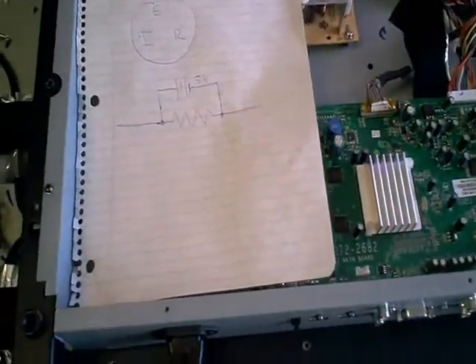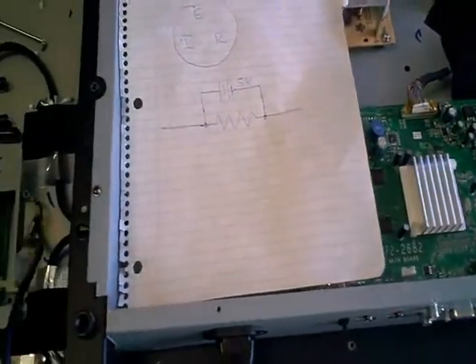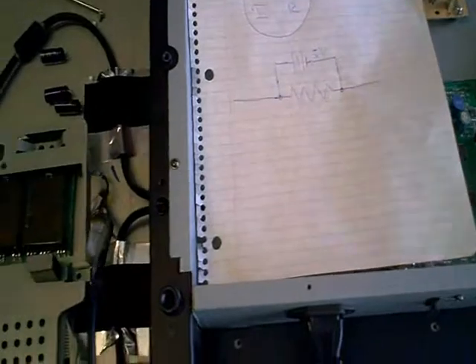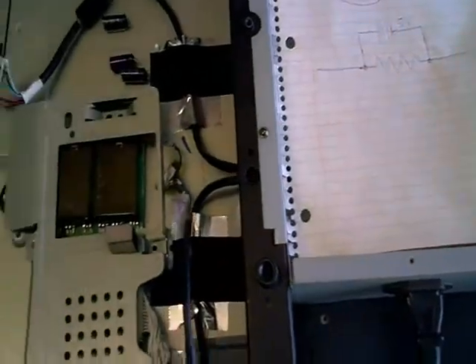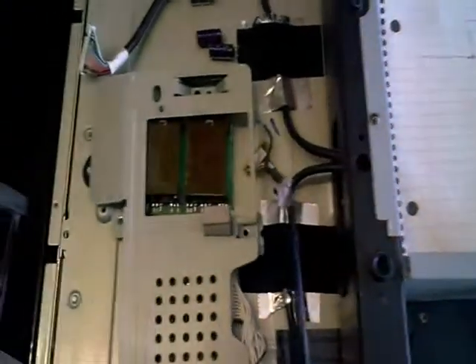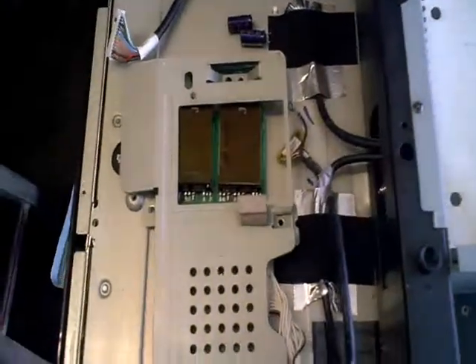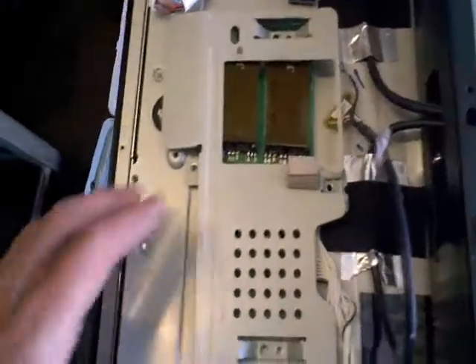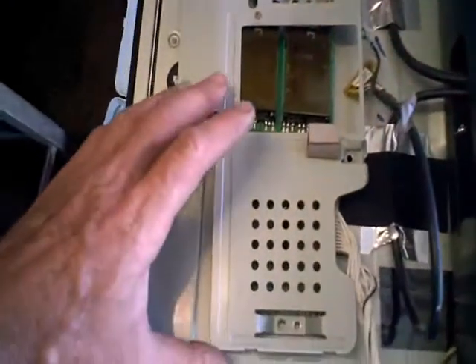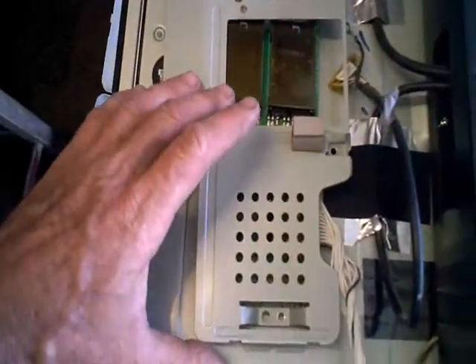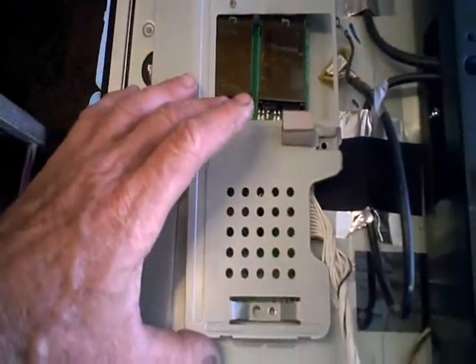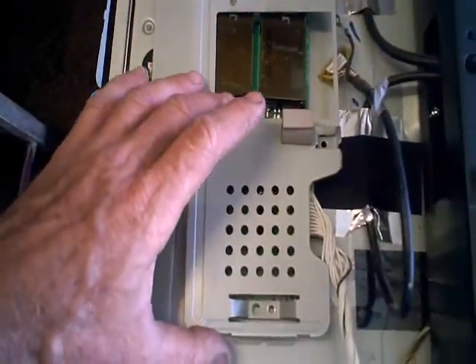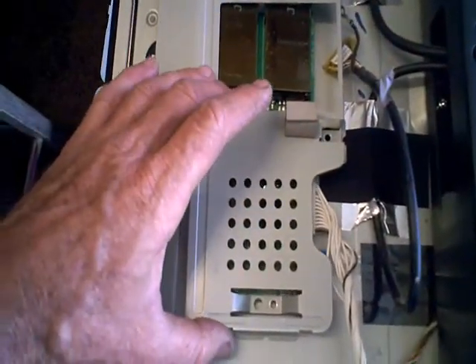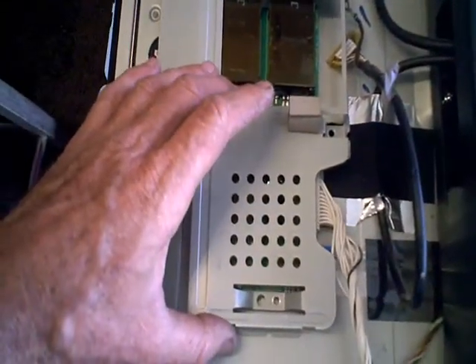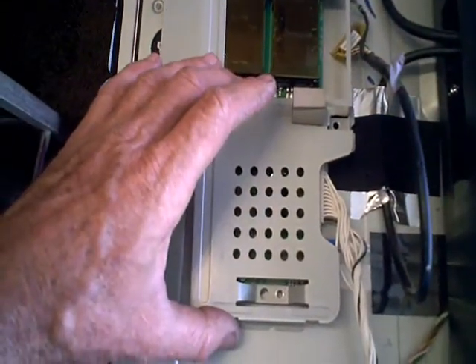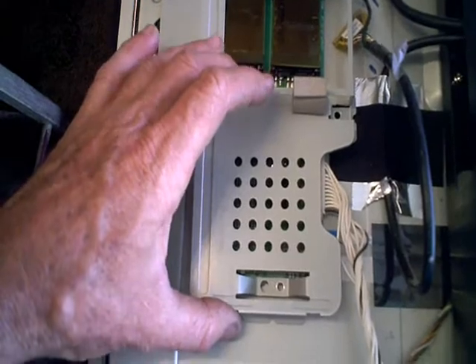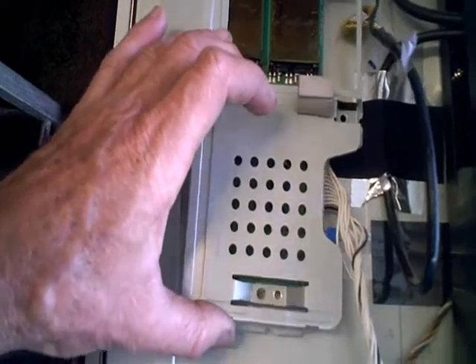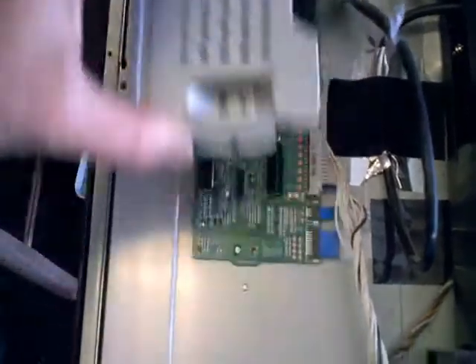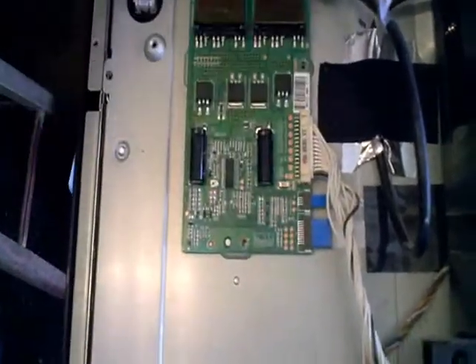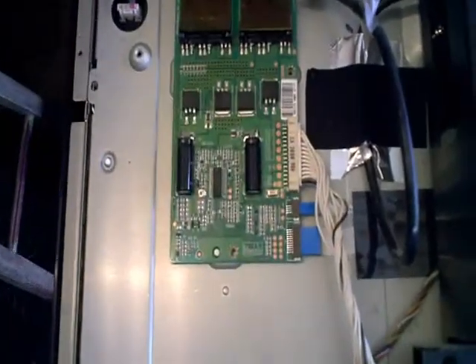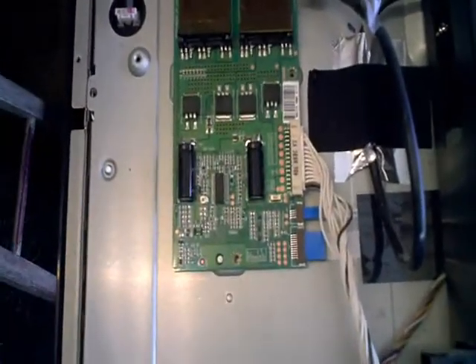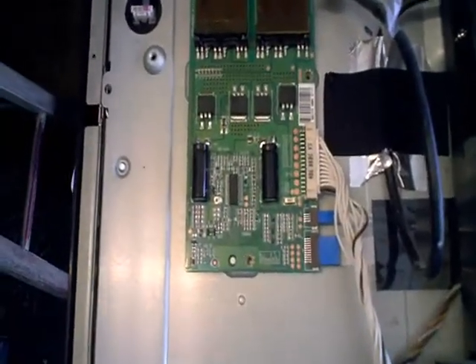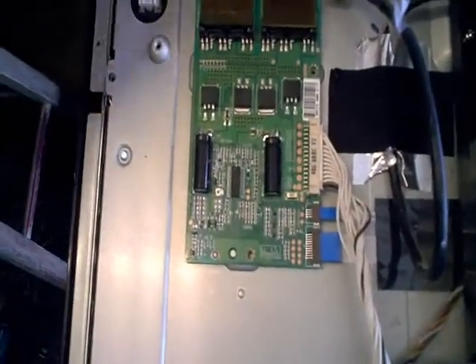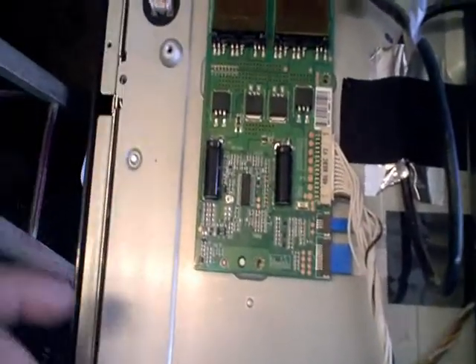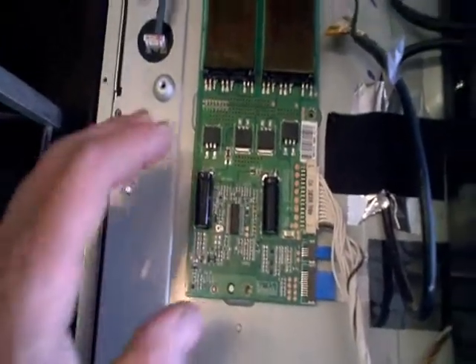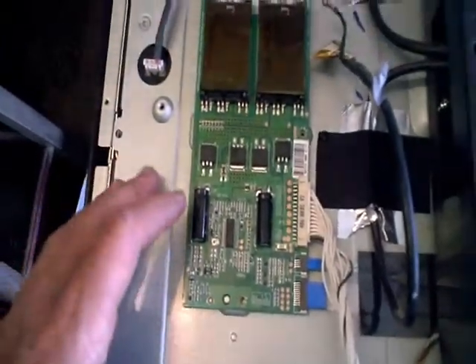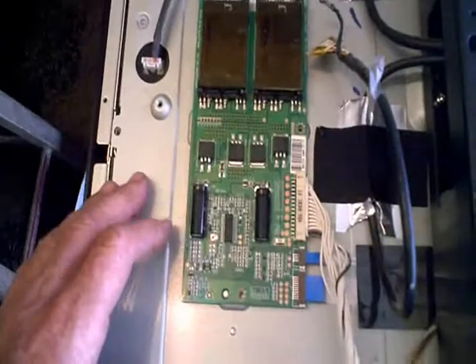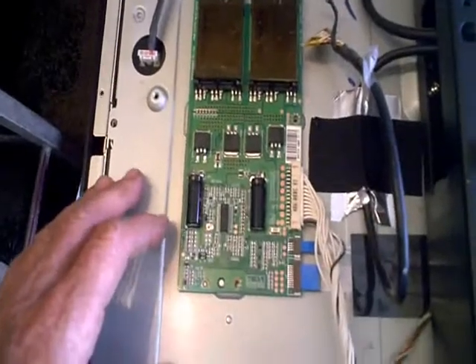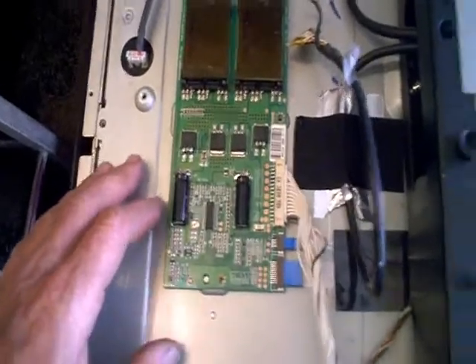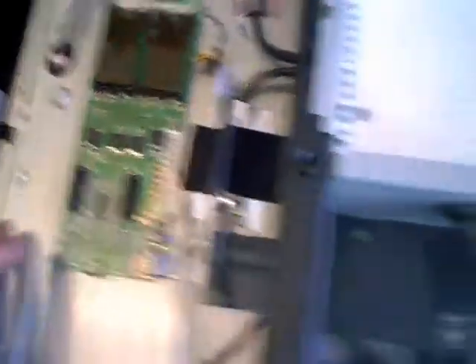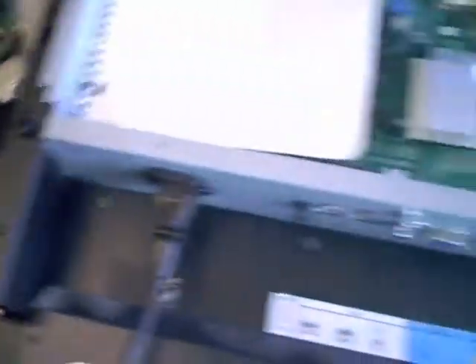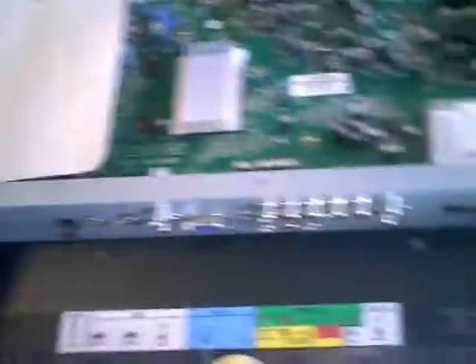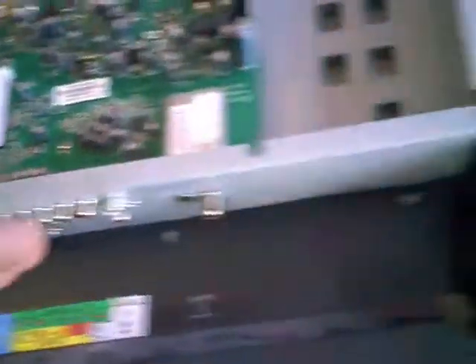The first thing I did was look at the inverter boards, because I know these particular inverter boards are known for having bad capacitors, and sure enough it had bad capacitors. This particular TV has a master inverter and a slave inverter.